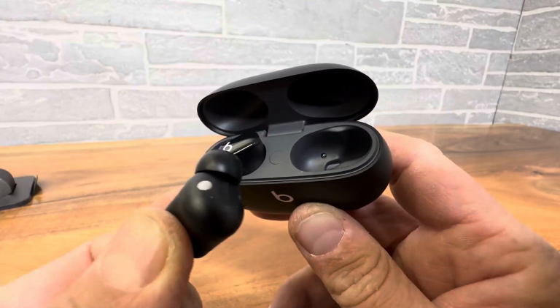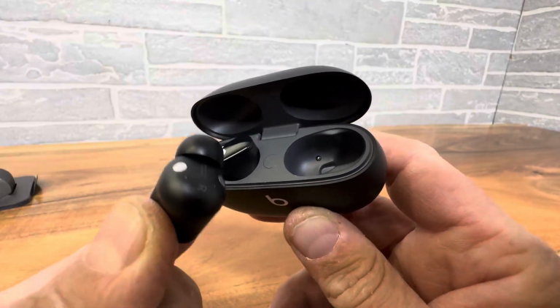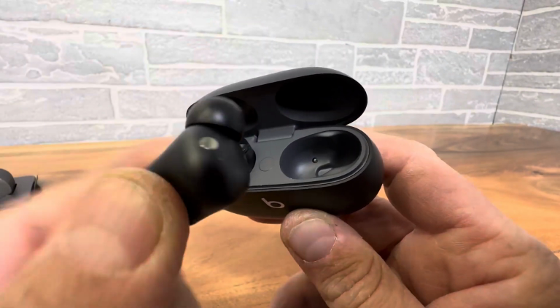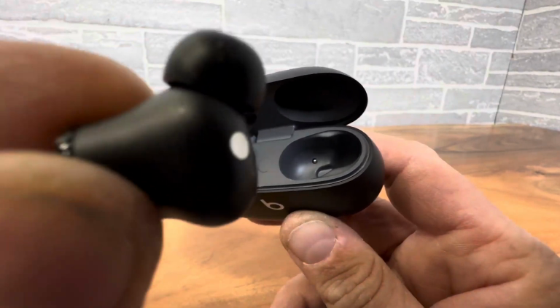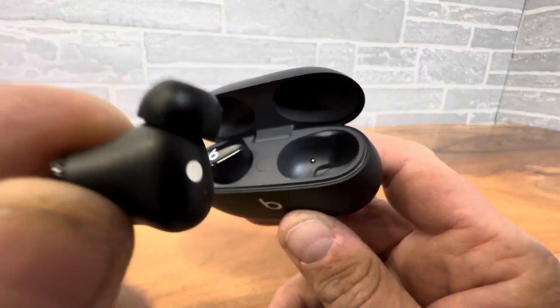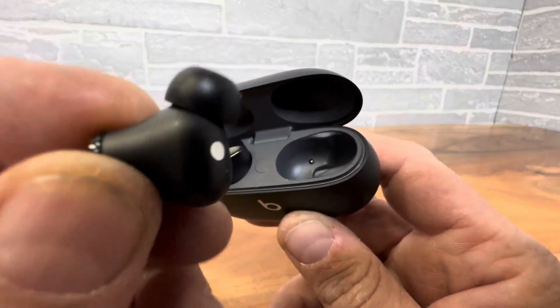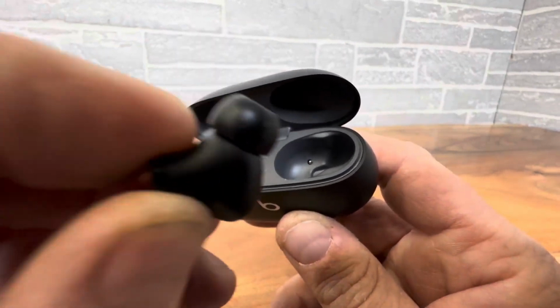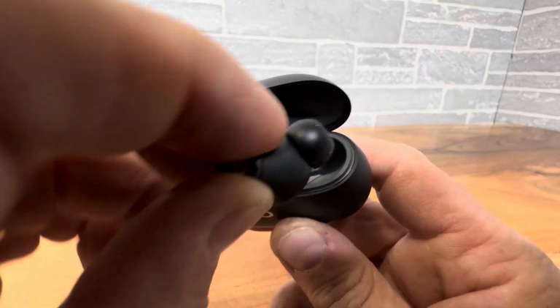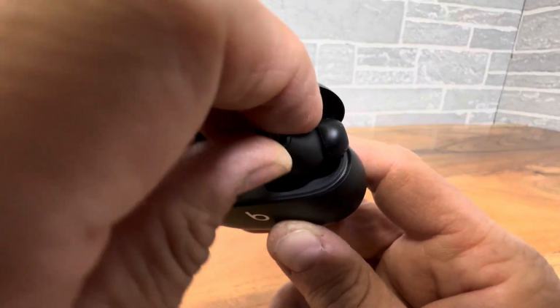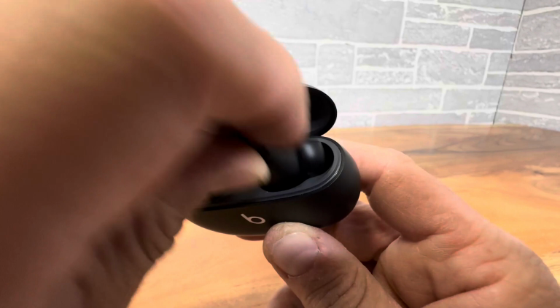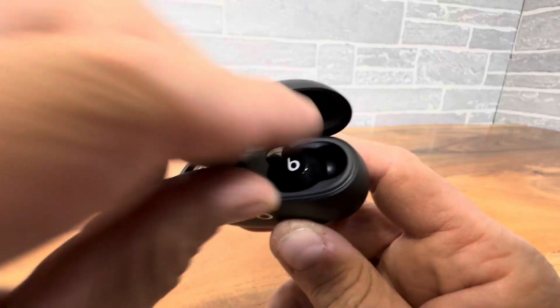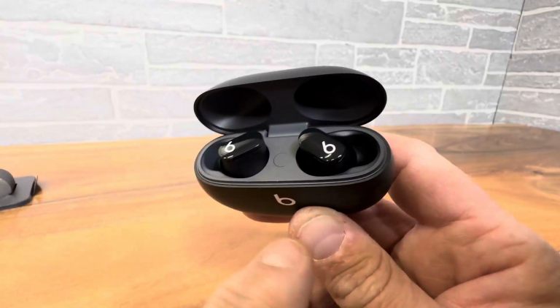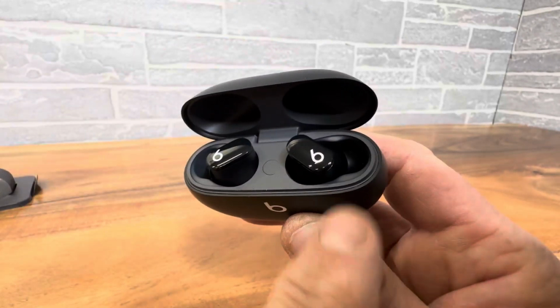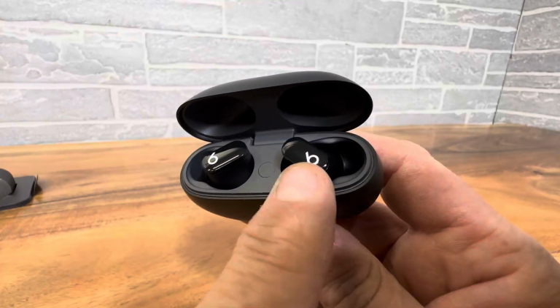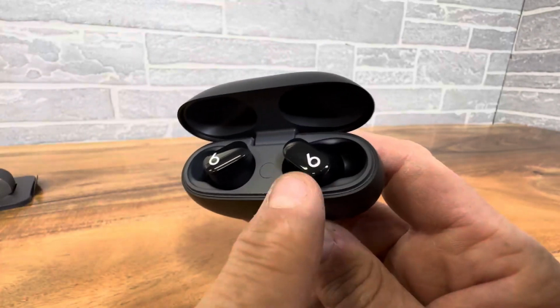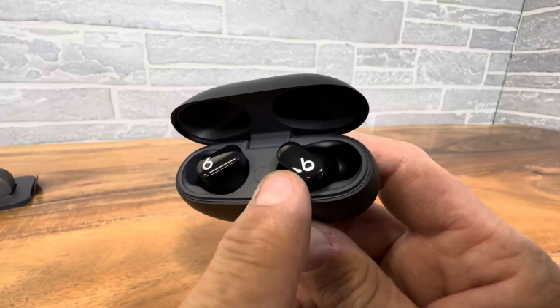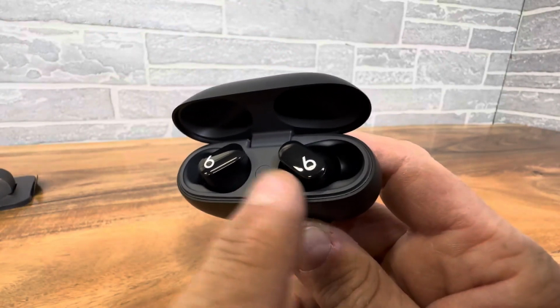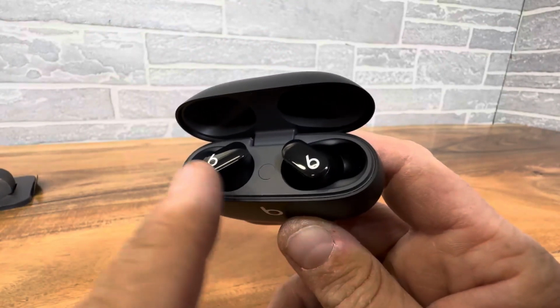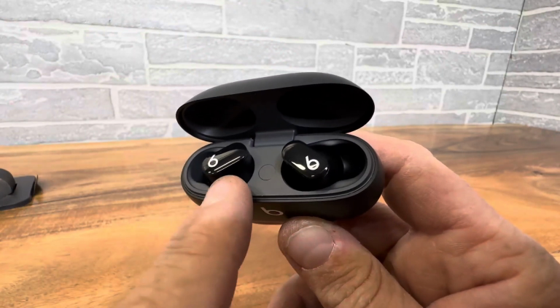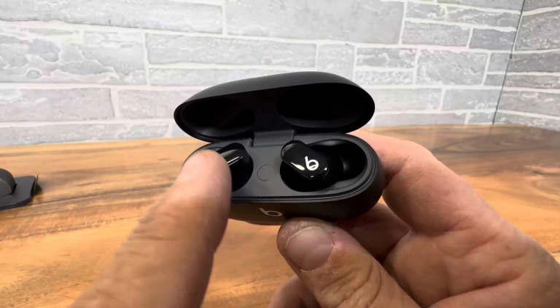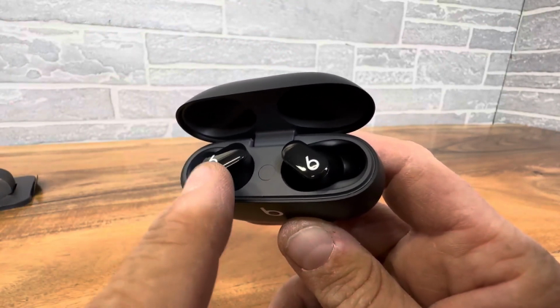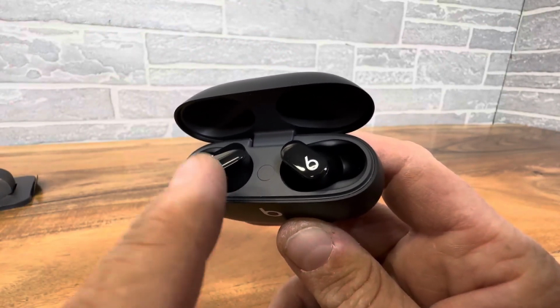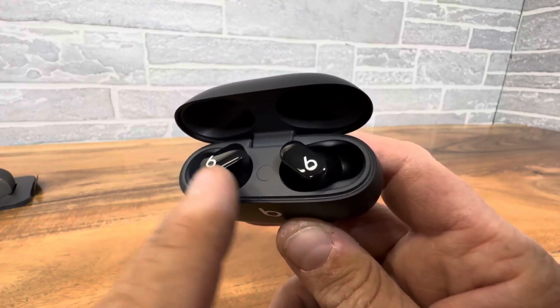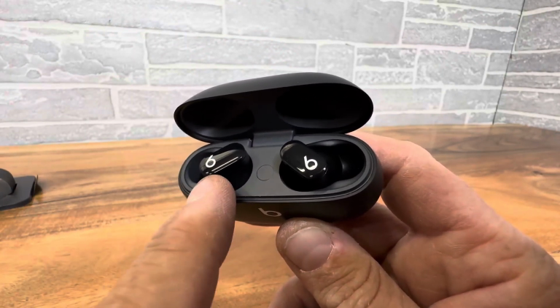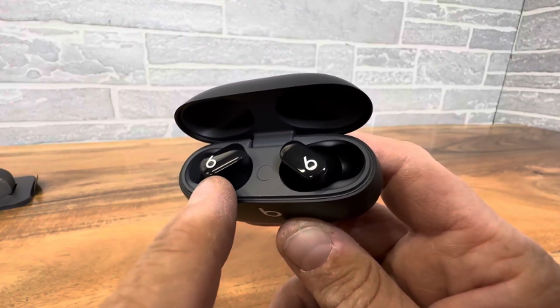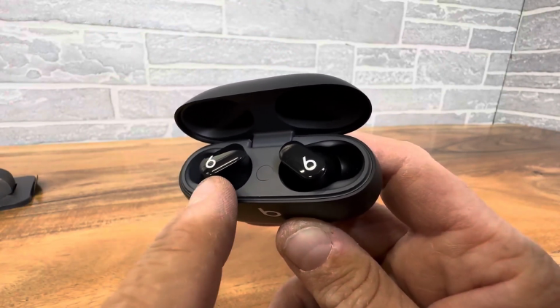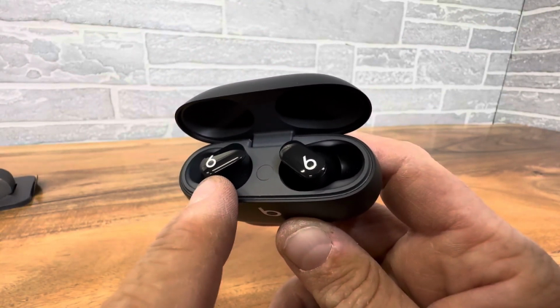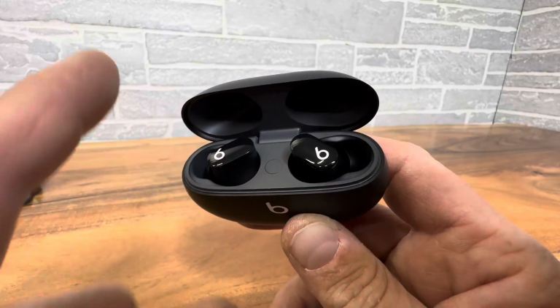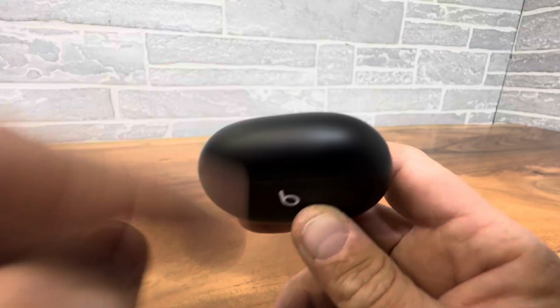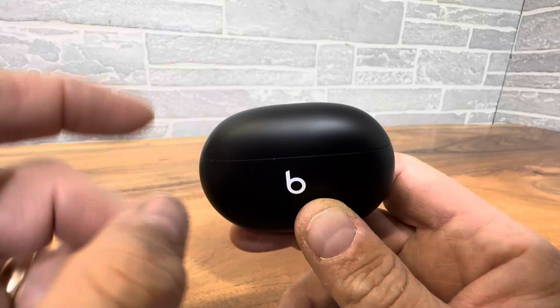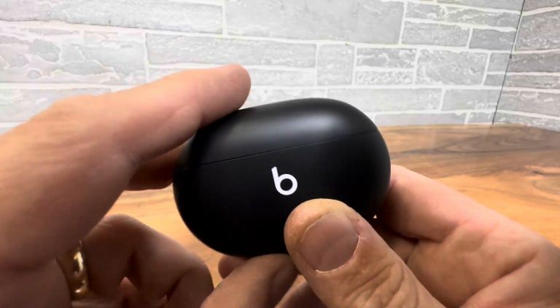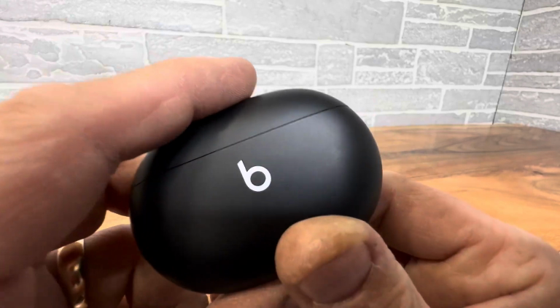Left and right, they go right in your ear. They don't leave a lot out, so they're not cumbersome, but they're enough to let people know that you're not listening to them.